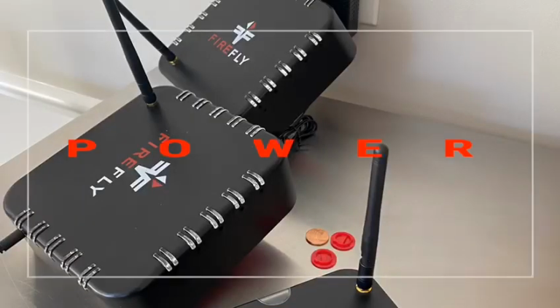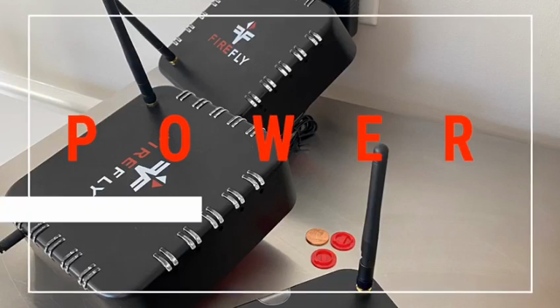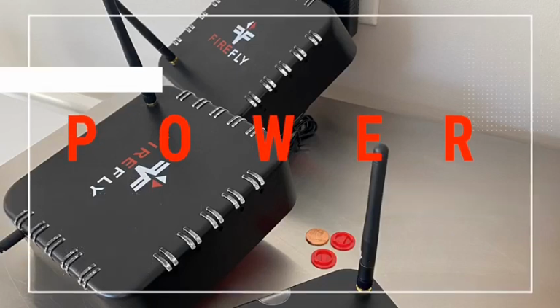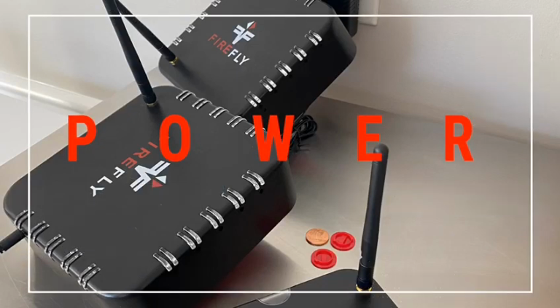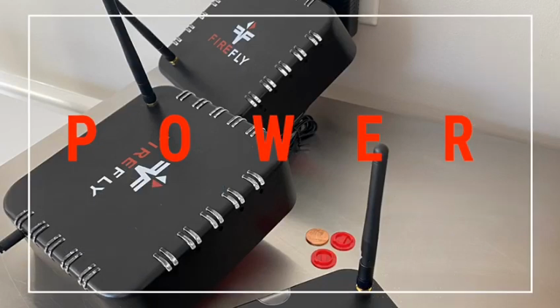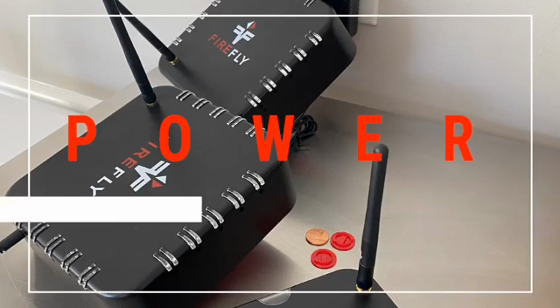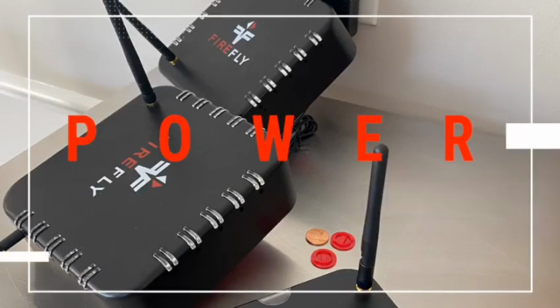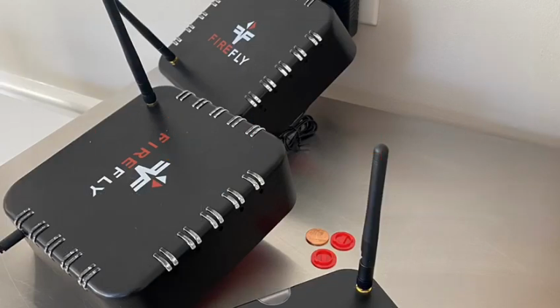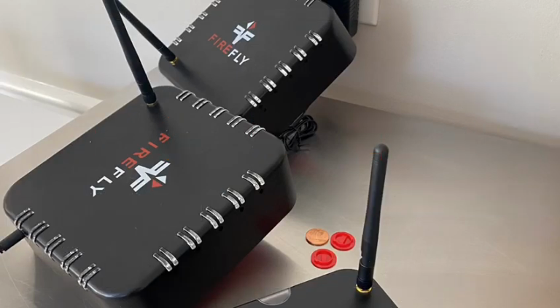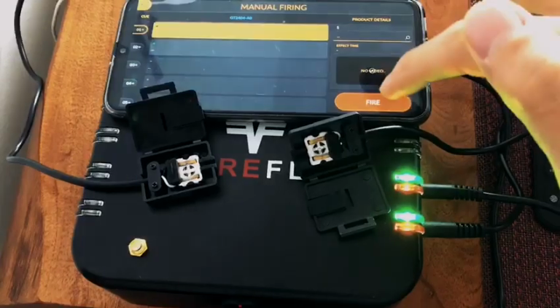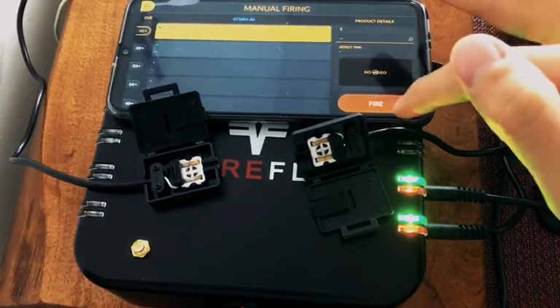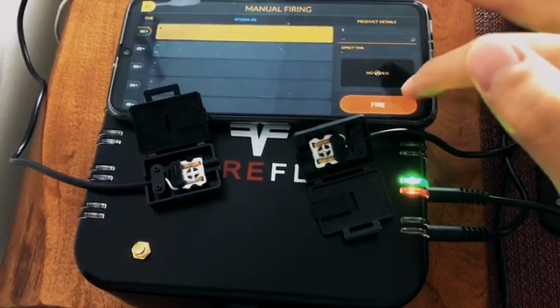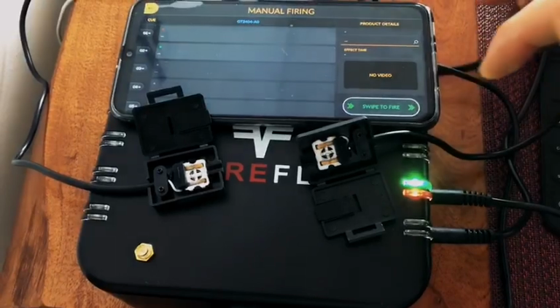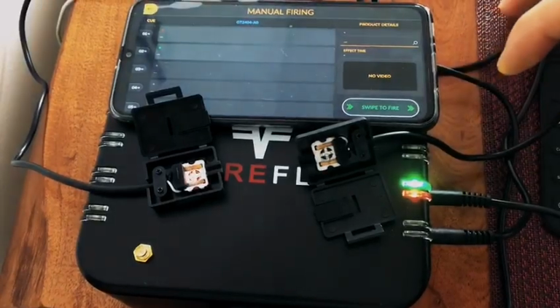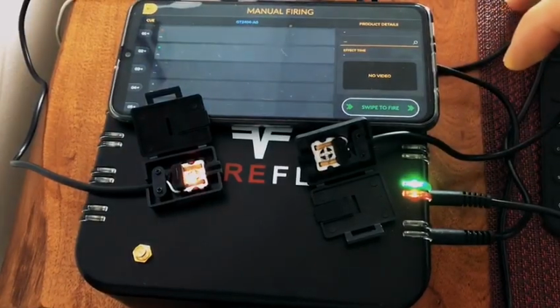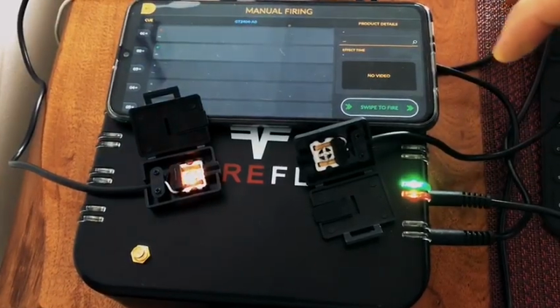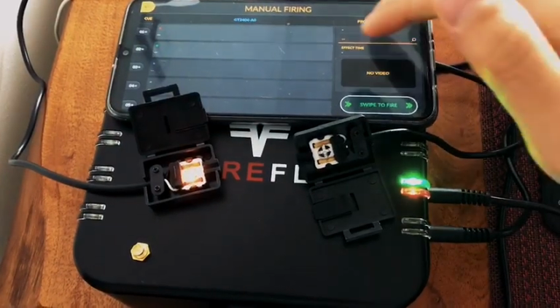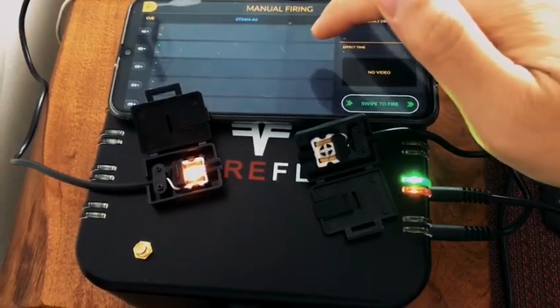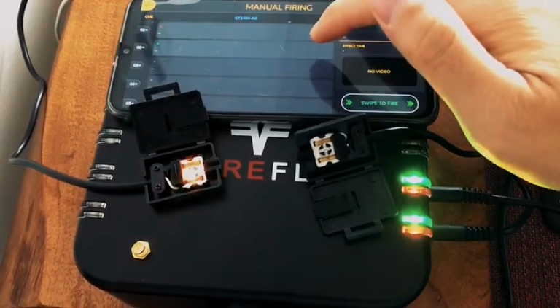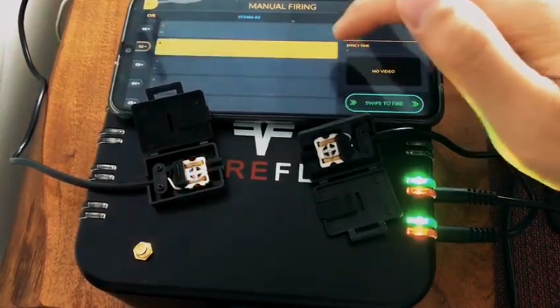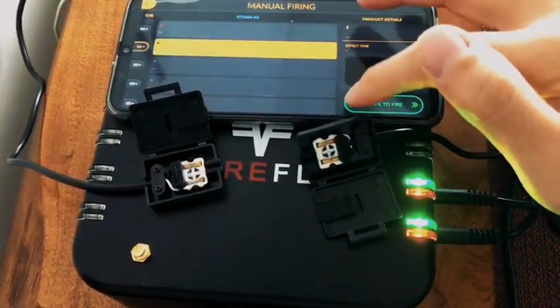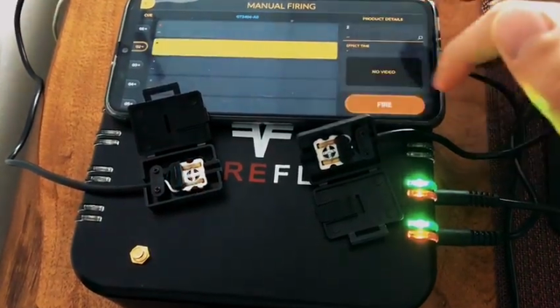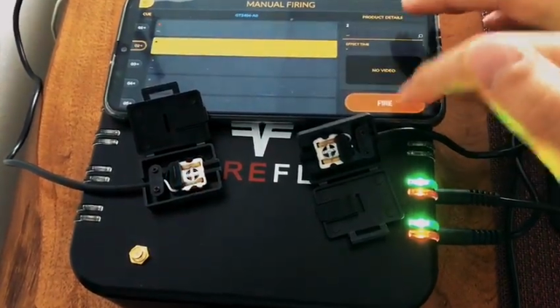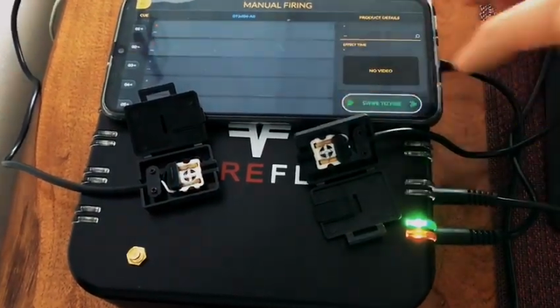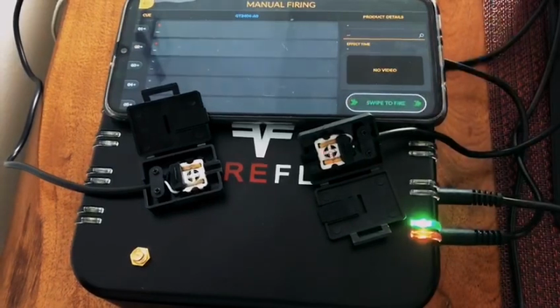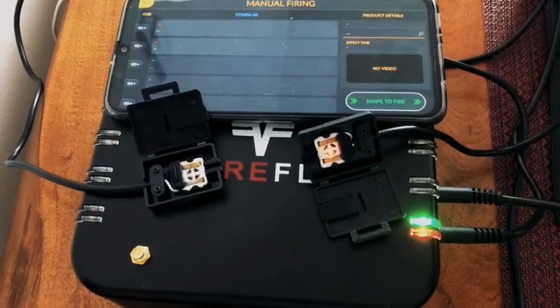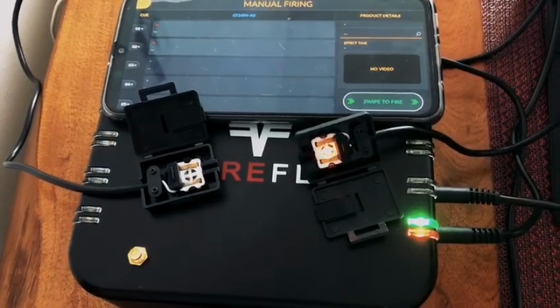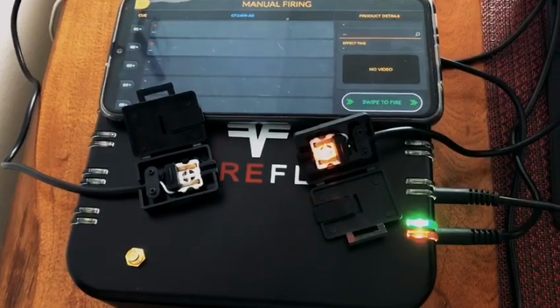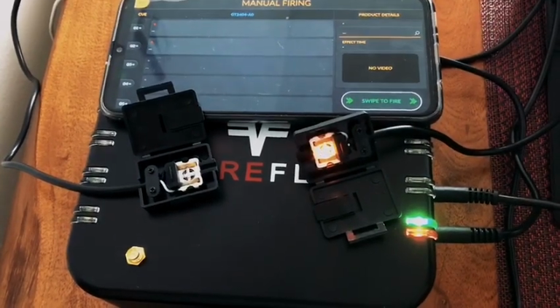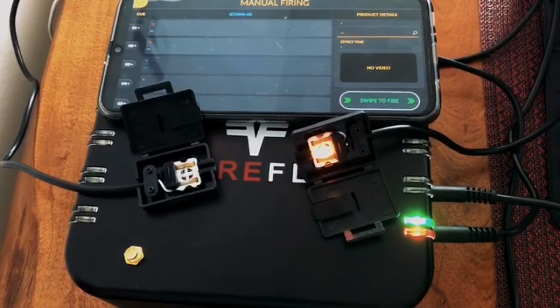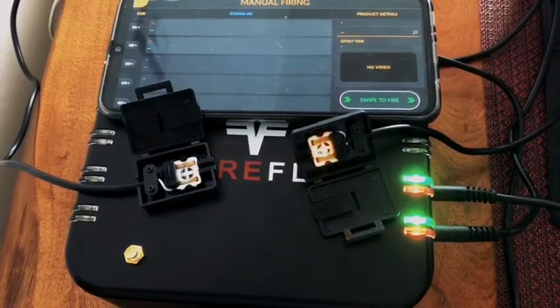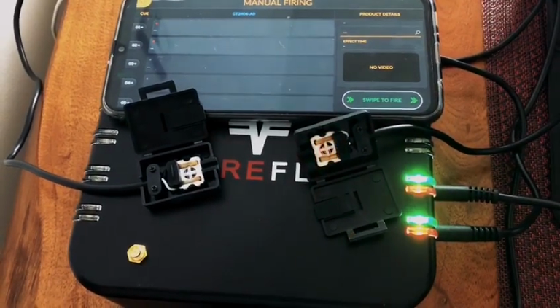Our second update revolves around power. Our system now regulates power to ensure that you will never have a misfire. How we did that was by making sure those coils will always glow red hot — to the point that we can even ignite sparklers.